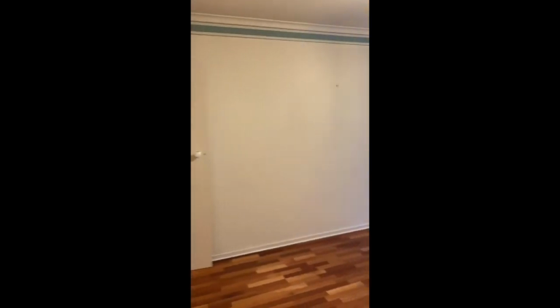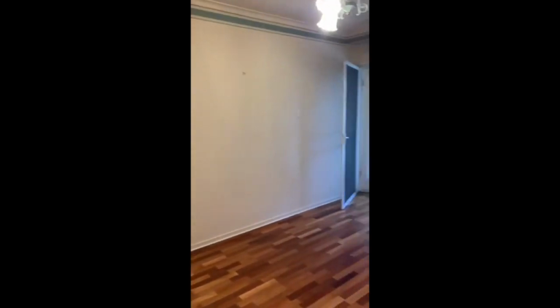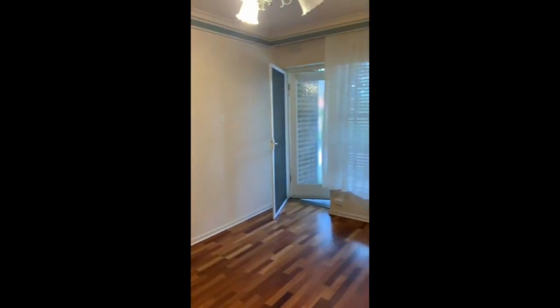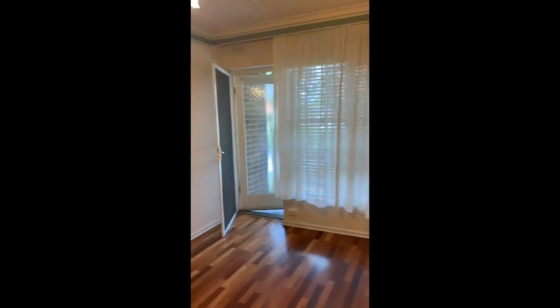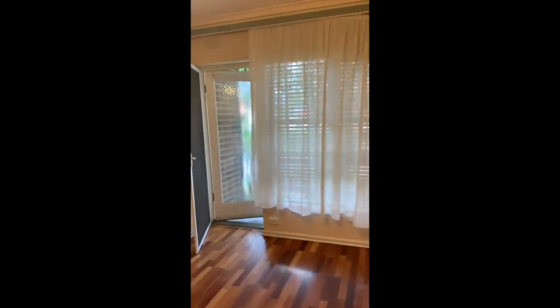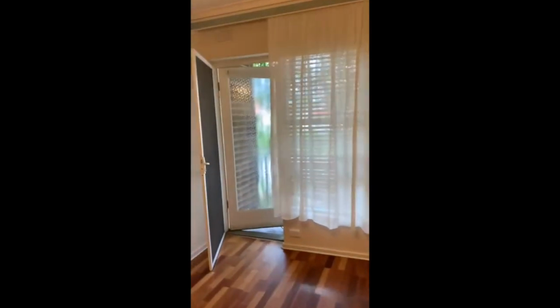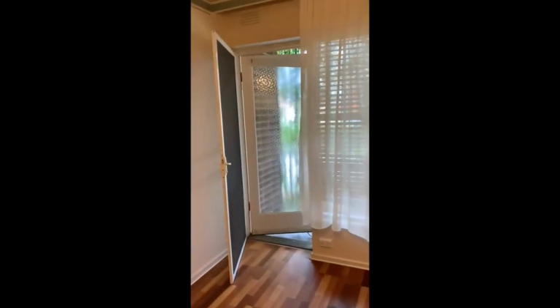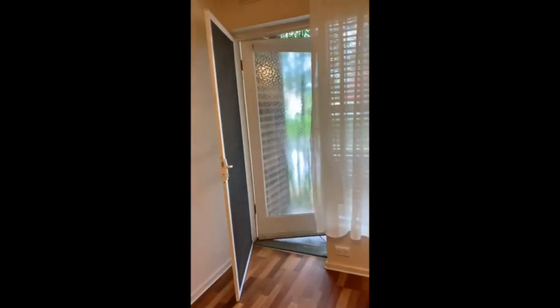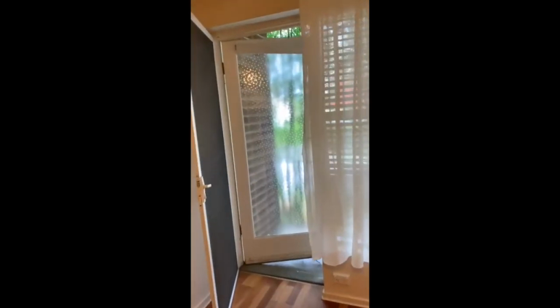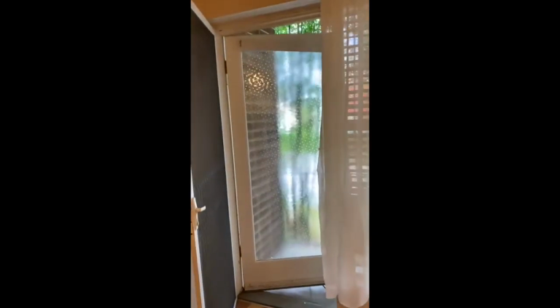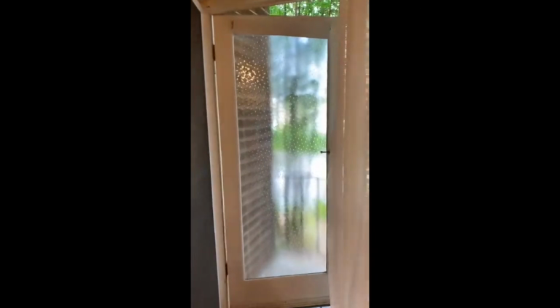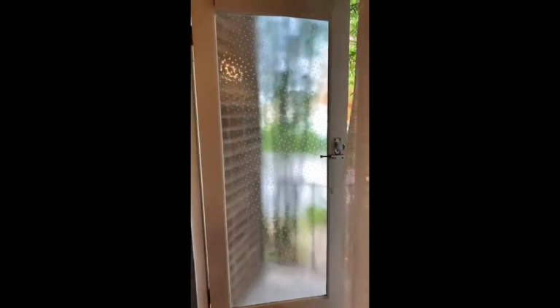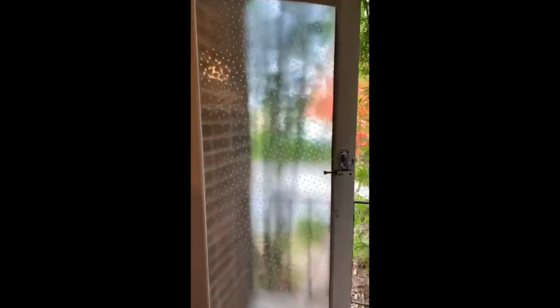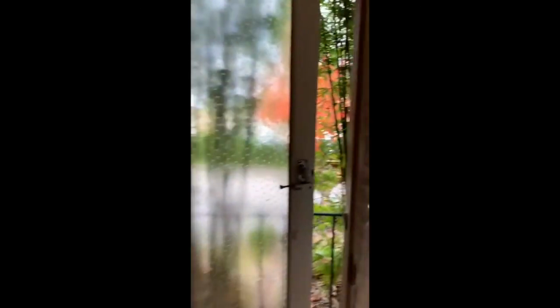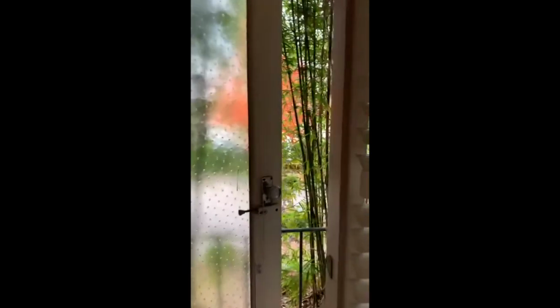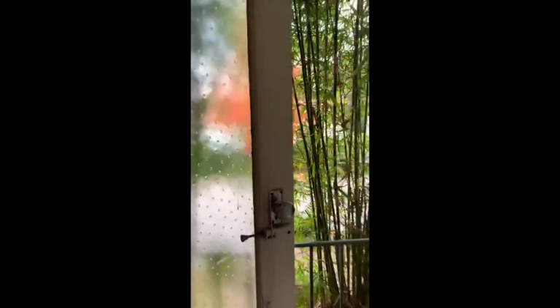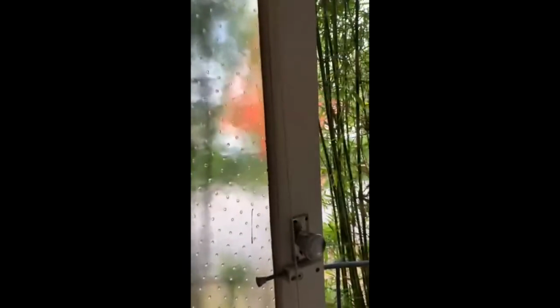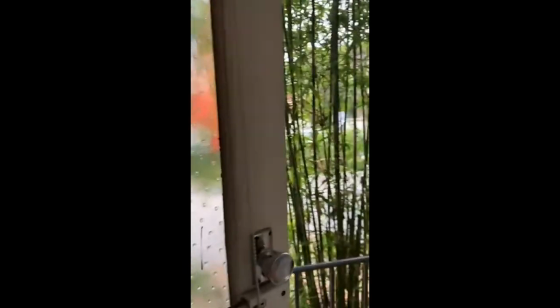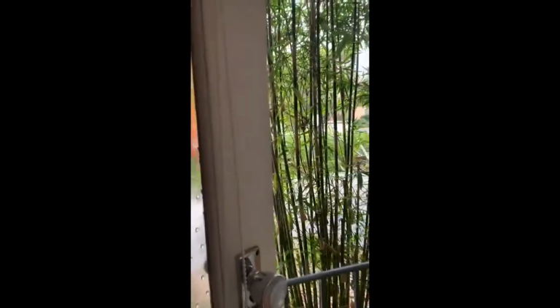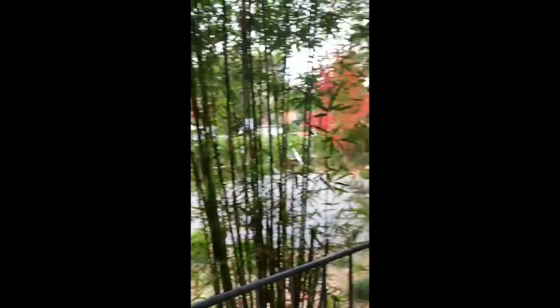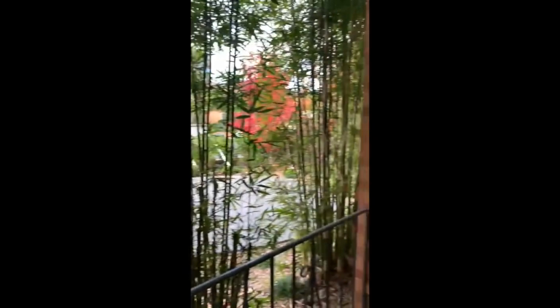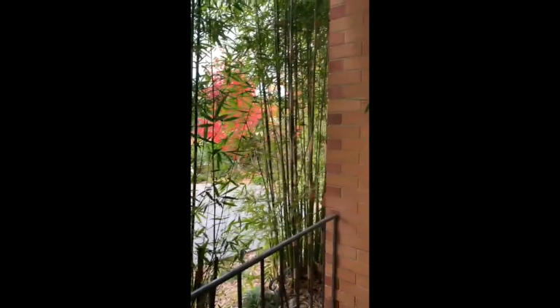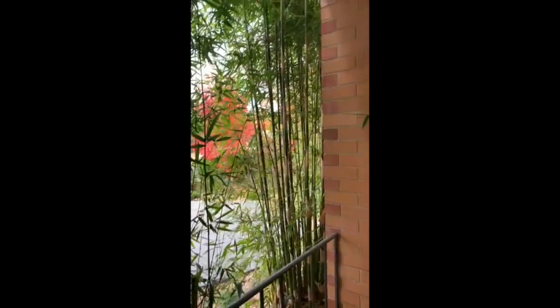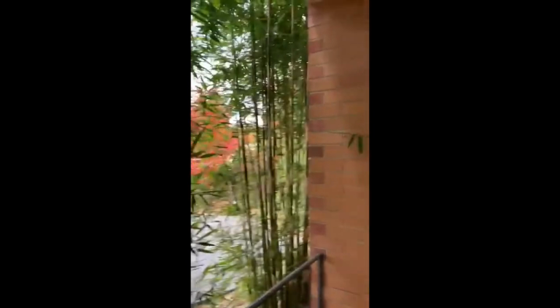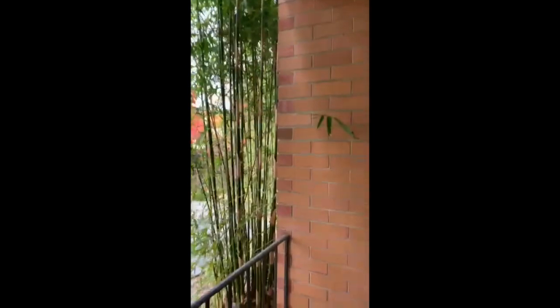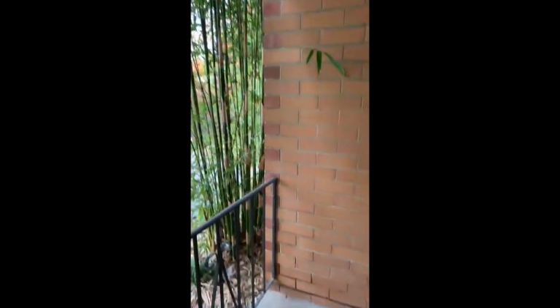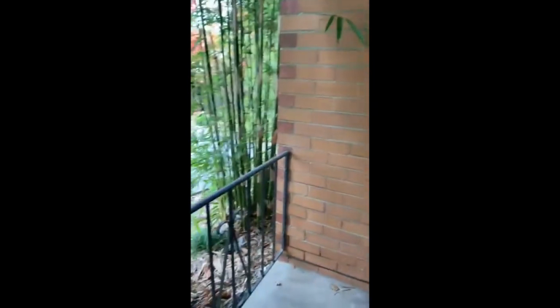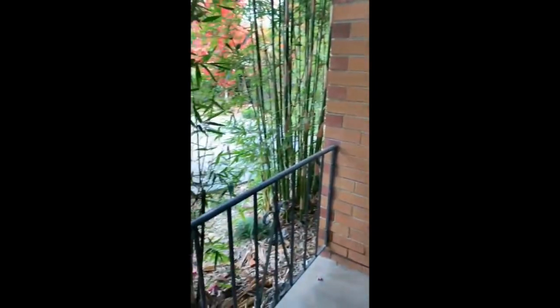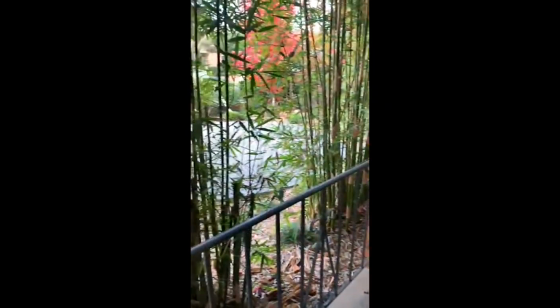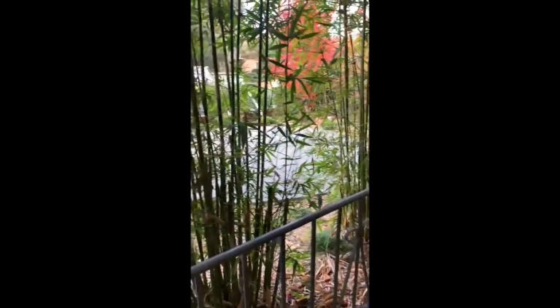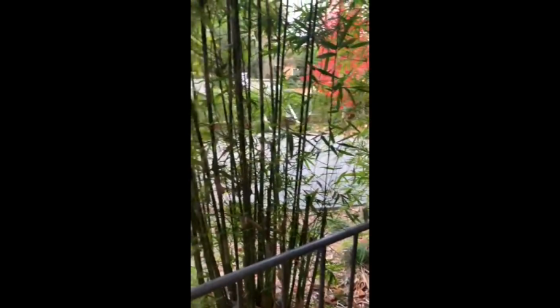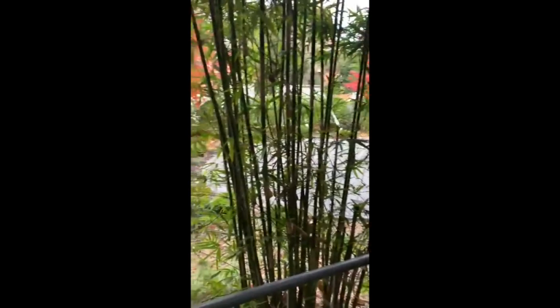Heading on back into the lounge room, there's also glass door access to a private balcony. As you can see, this apartment is vacant and ready to go now.